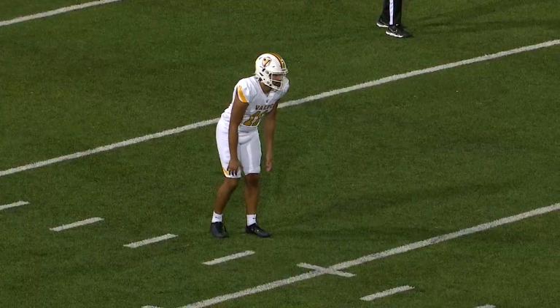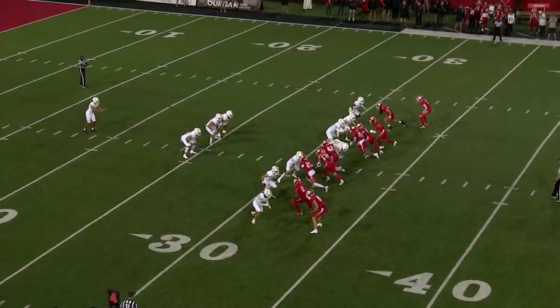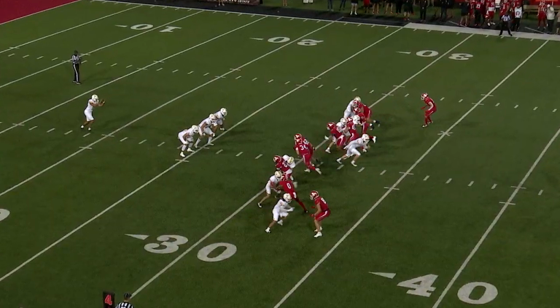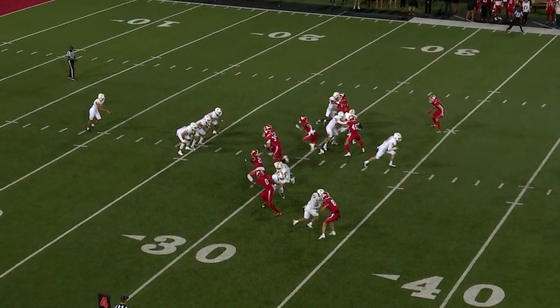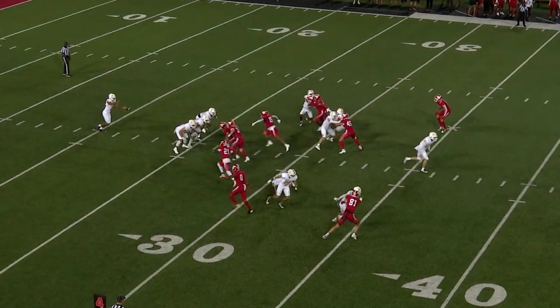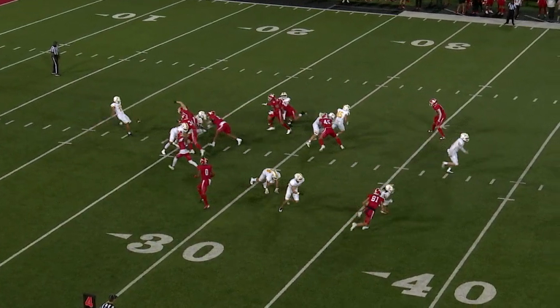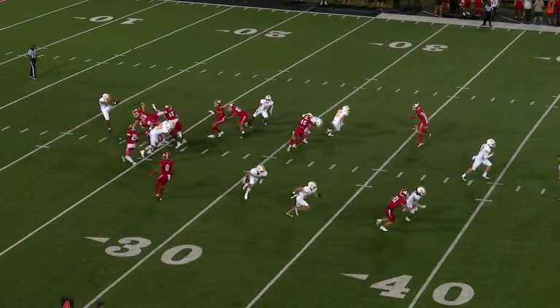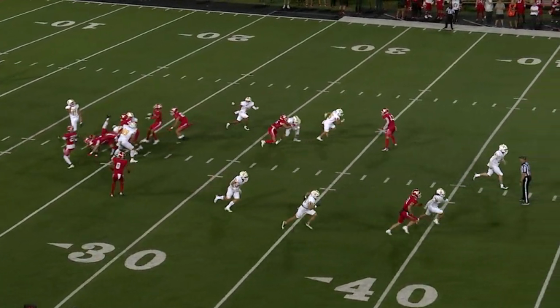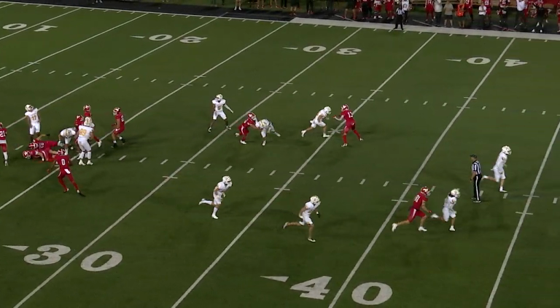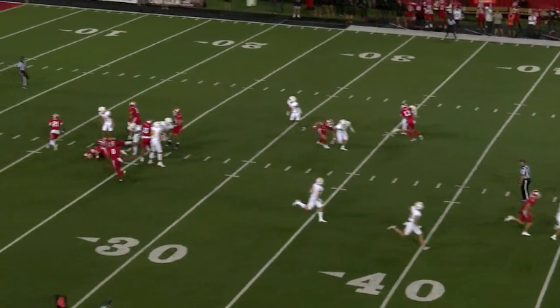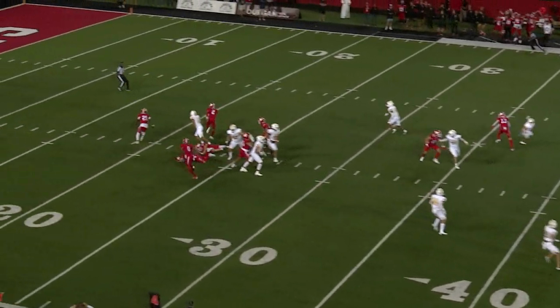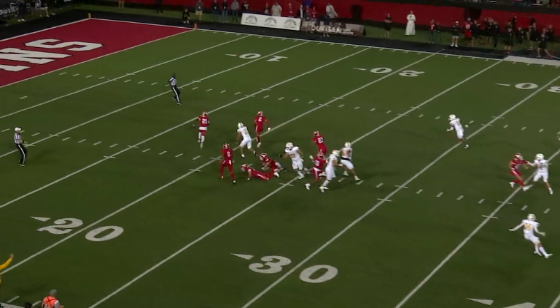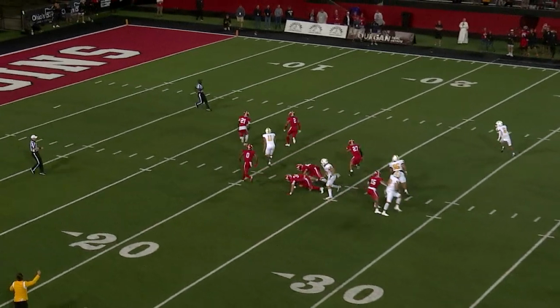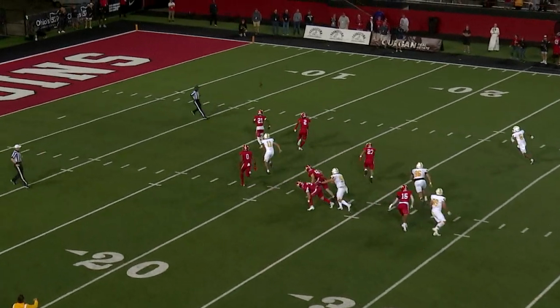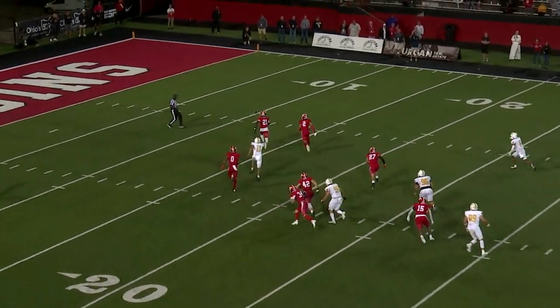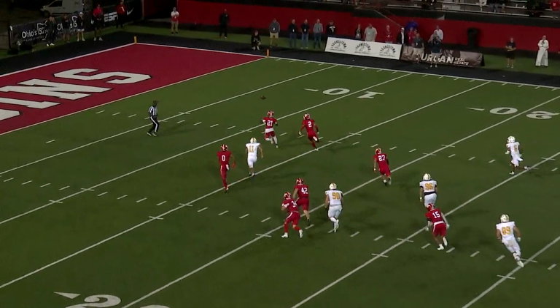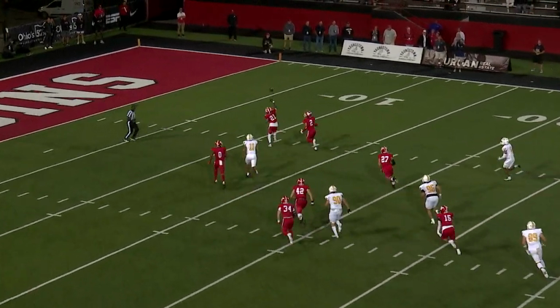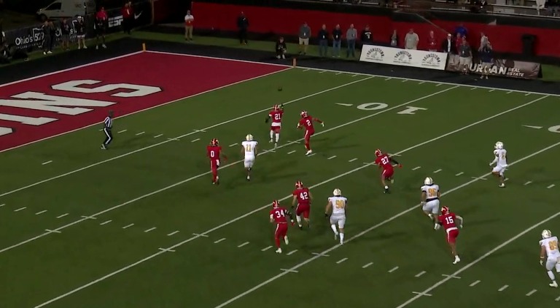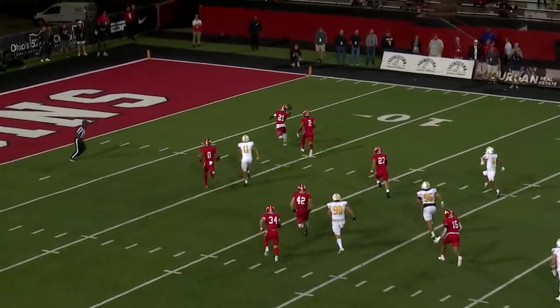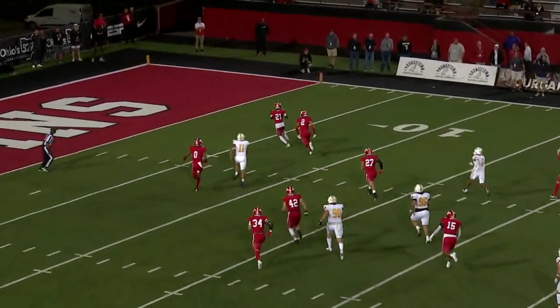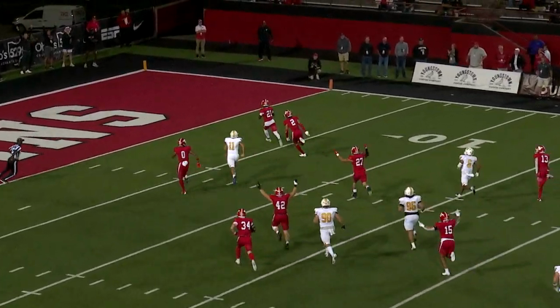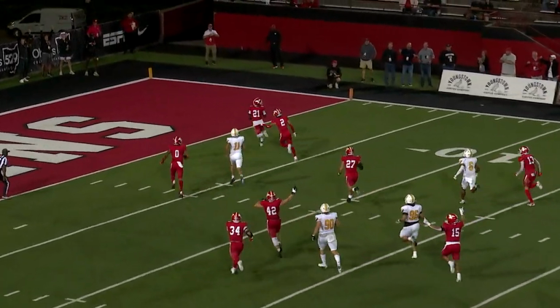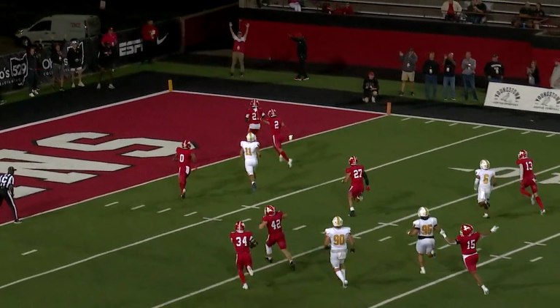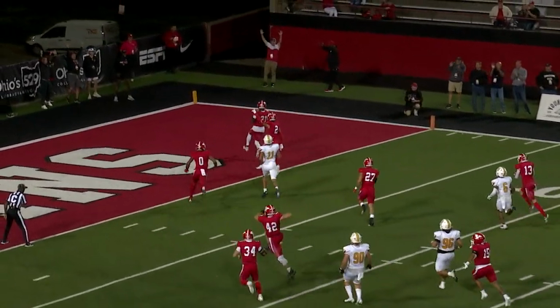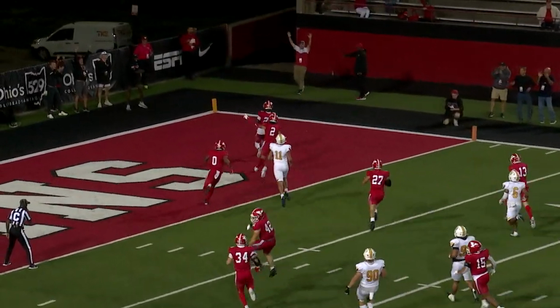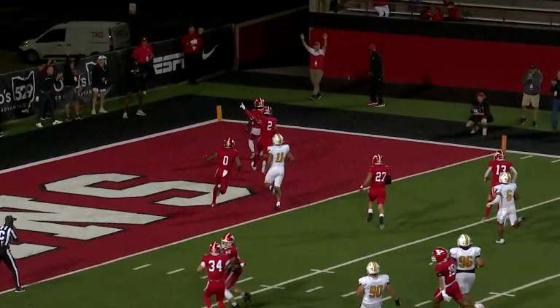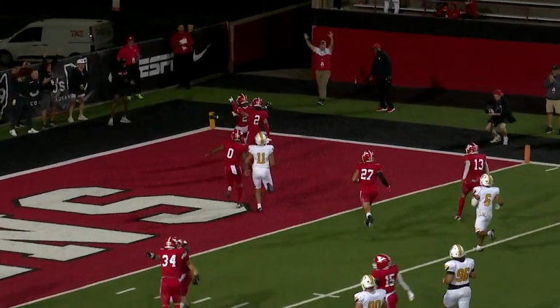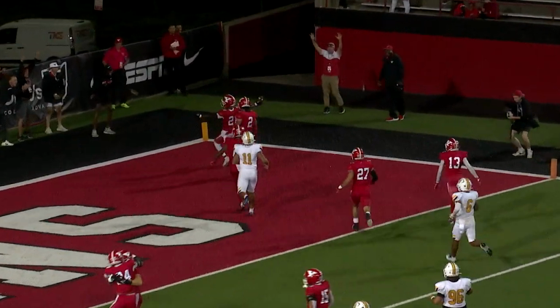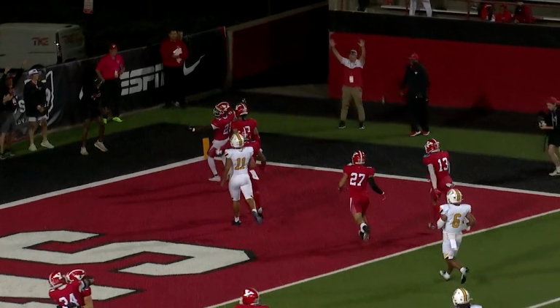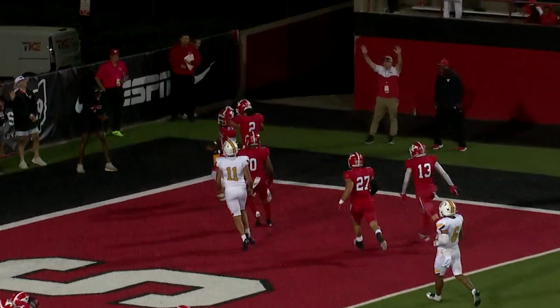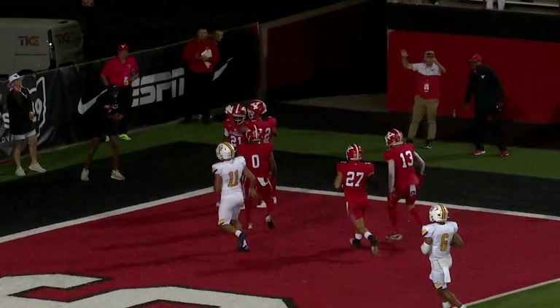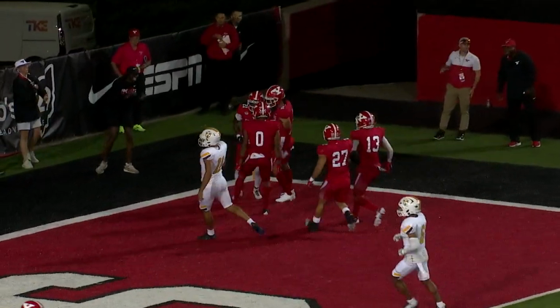Mathis was placed on the preseason FCS punter of the year watch list, and we've got a block. Here comes Castleberry — he tips it to himself and runs into the end zone. Touchdown, YSU.